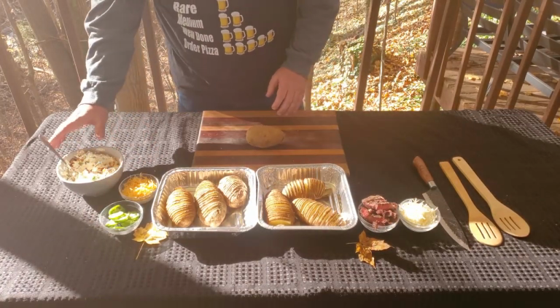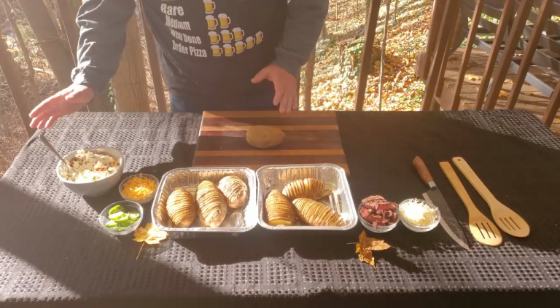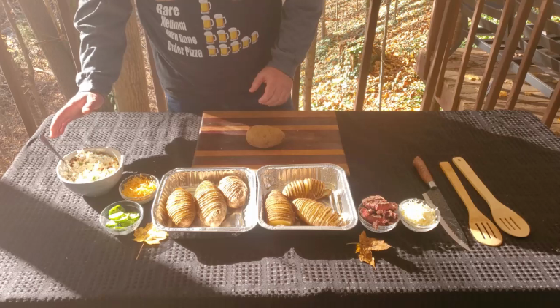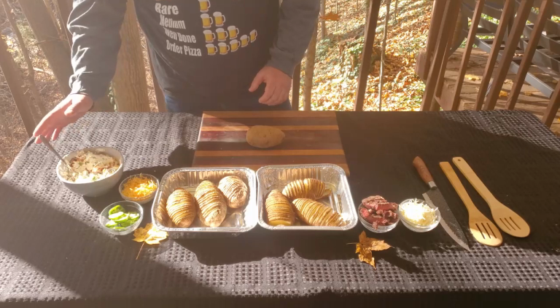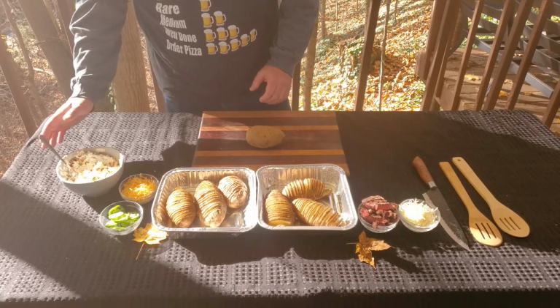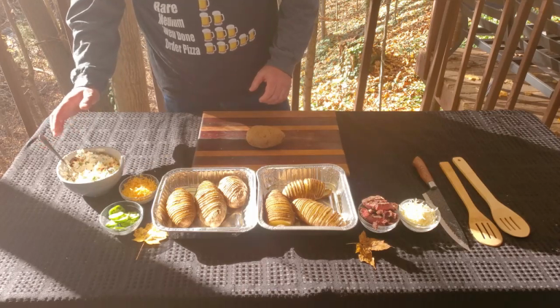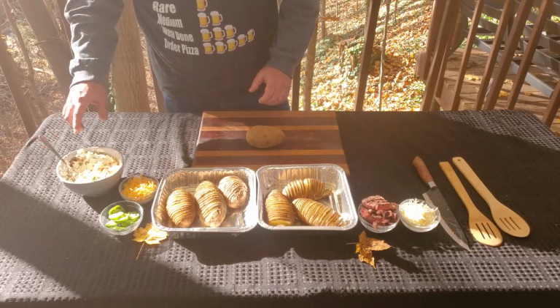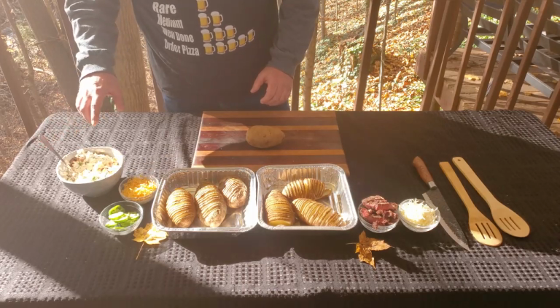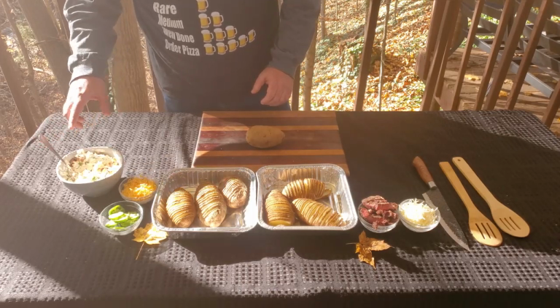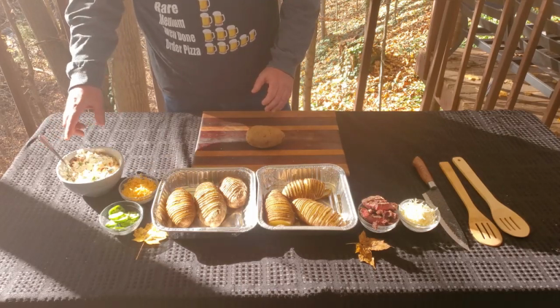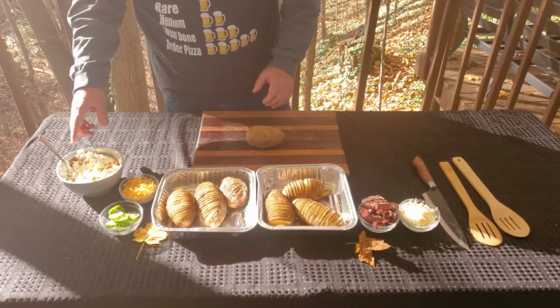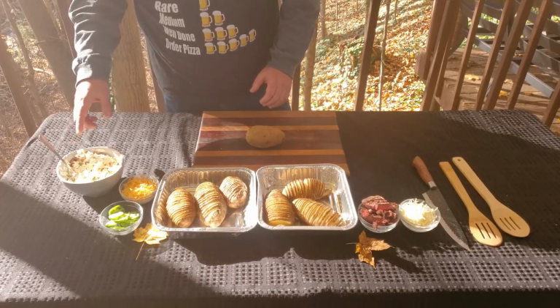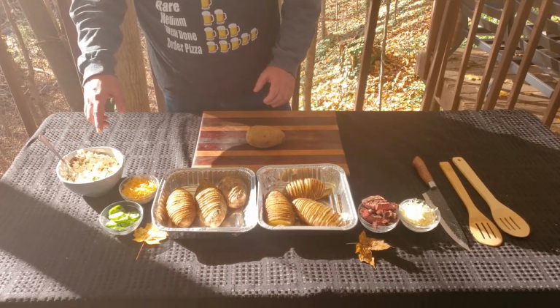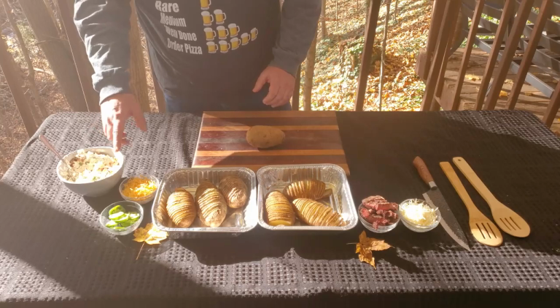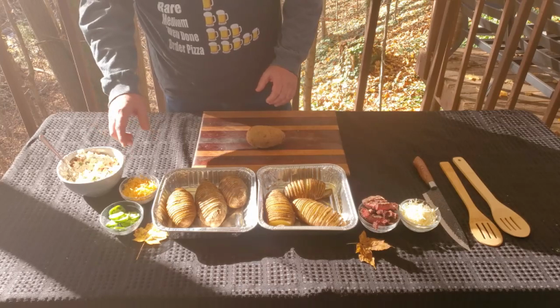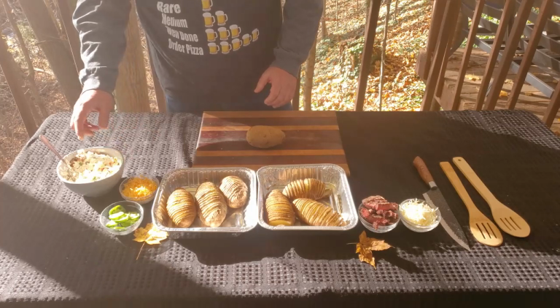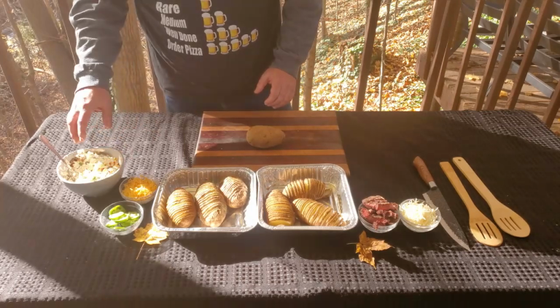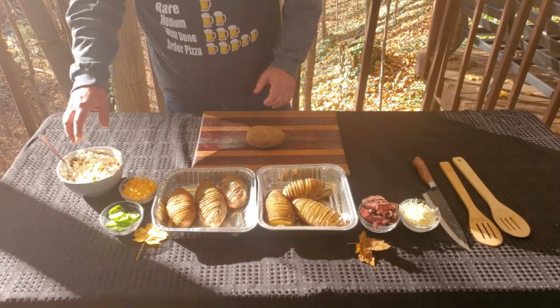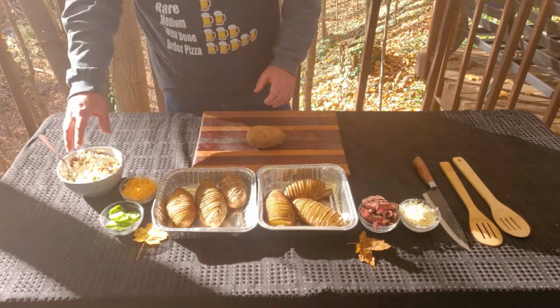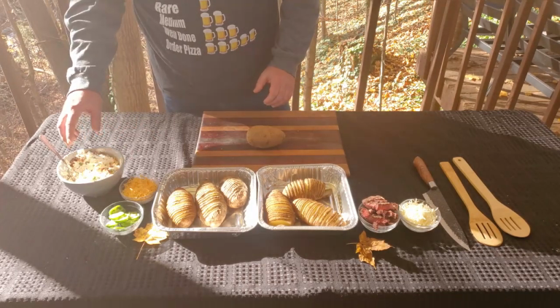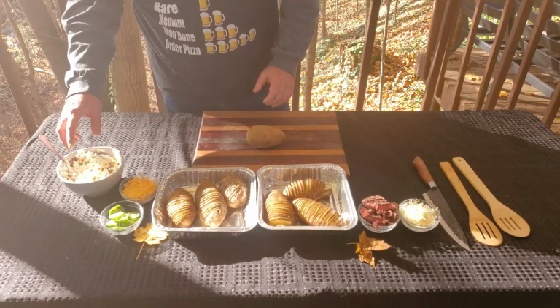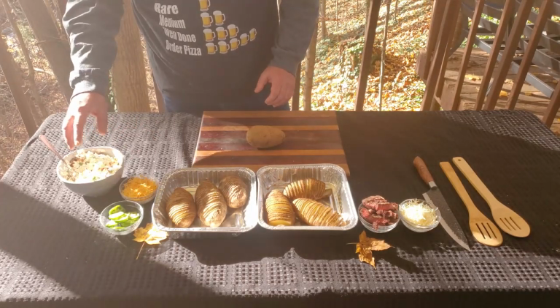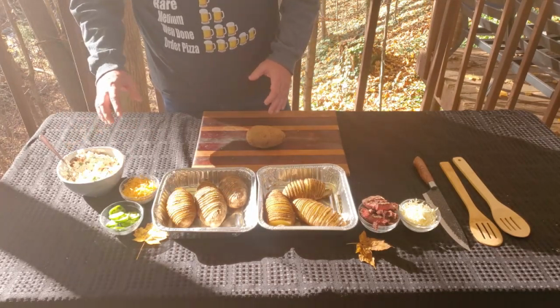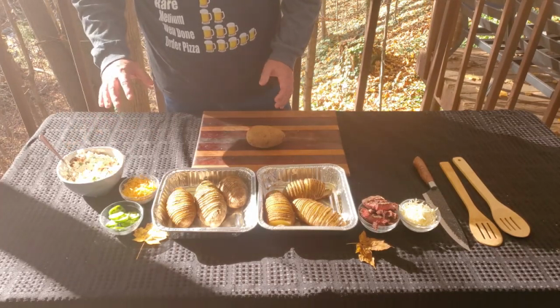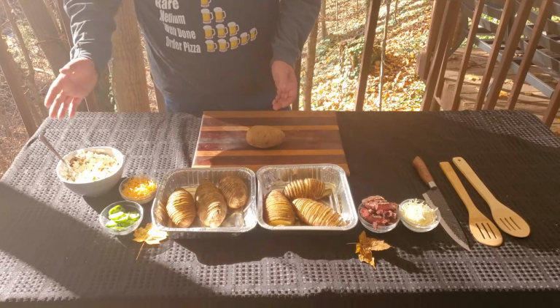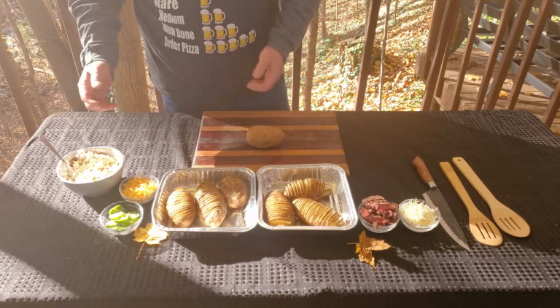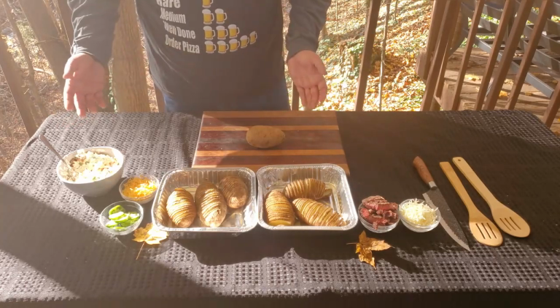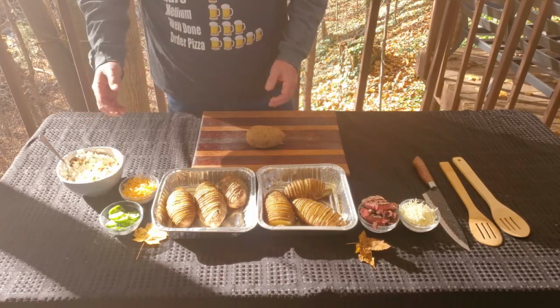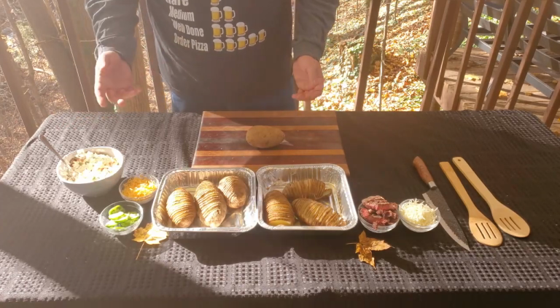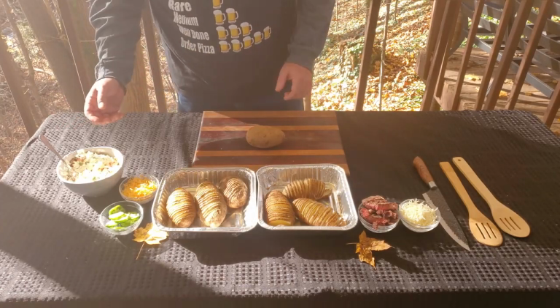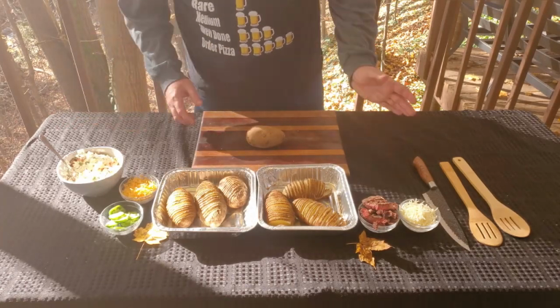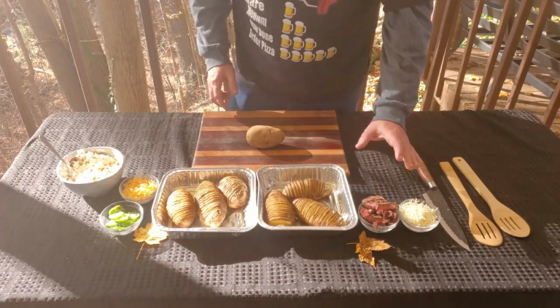The cream cheese mixture is very simple — it's just a brick of cream cheese, four or five diced jalapeños, a little bit of this cheddar cheese, and about a pound of my smoked bacon. If you need to know how to smoke bacon, I have another video on that. Make sure to check that out.